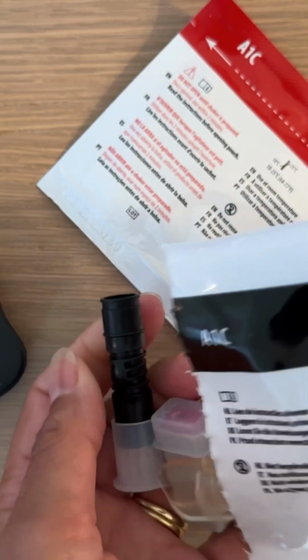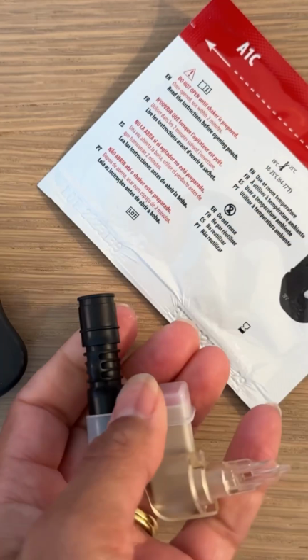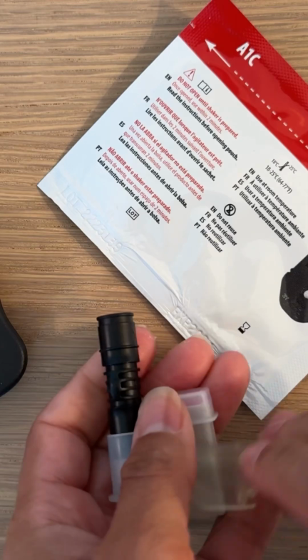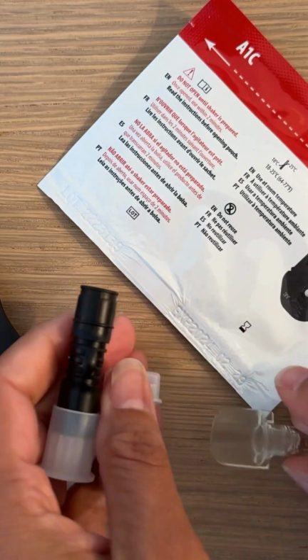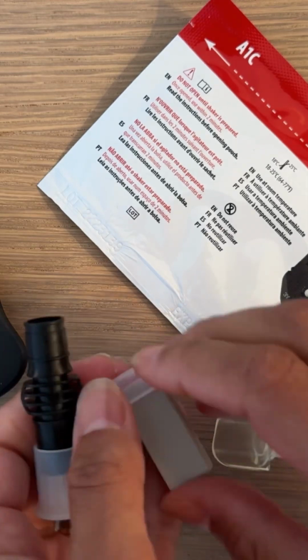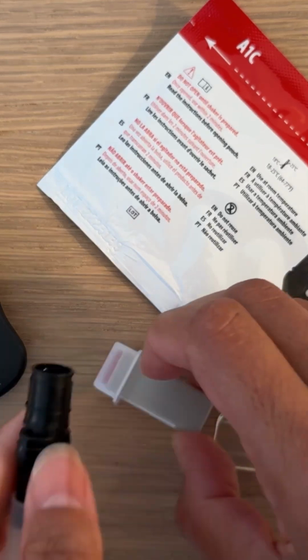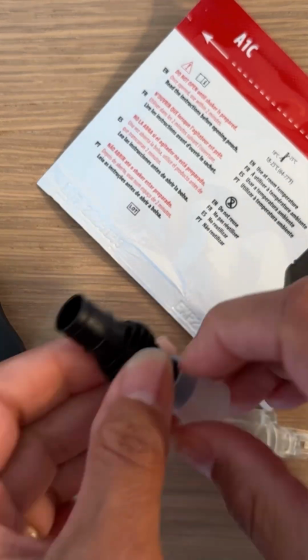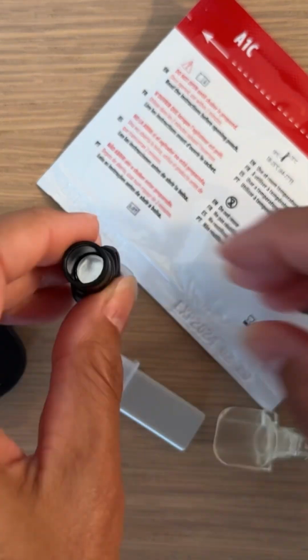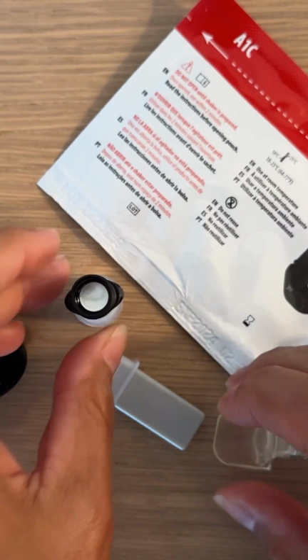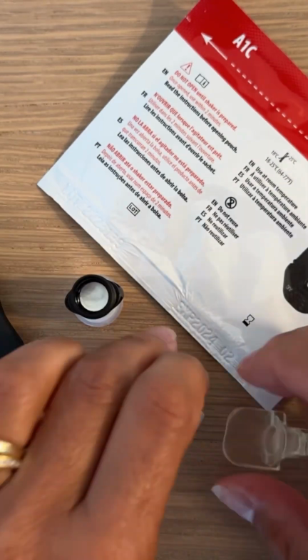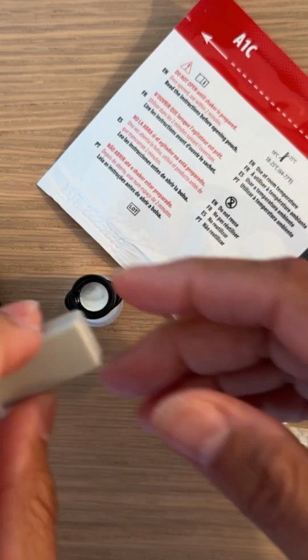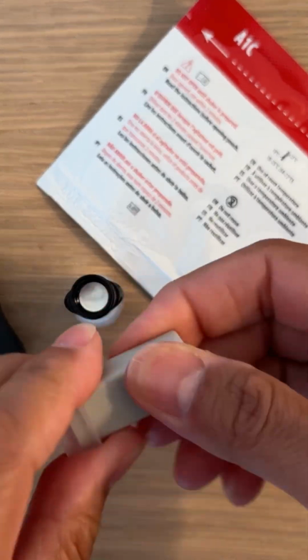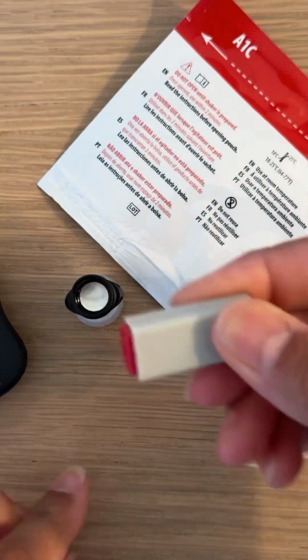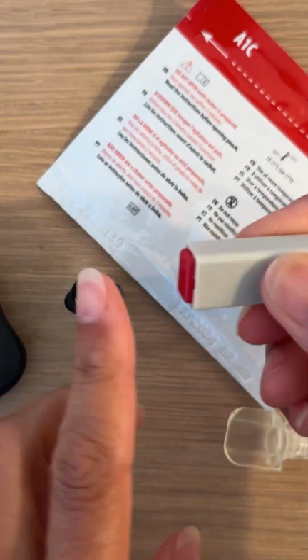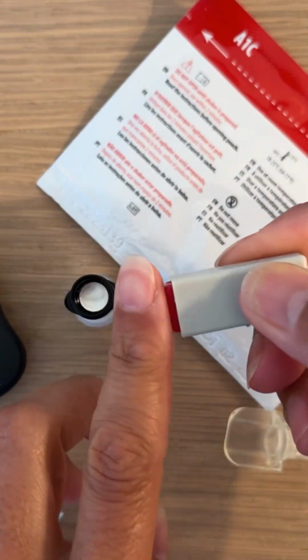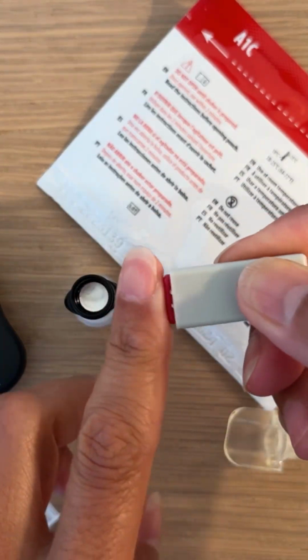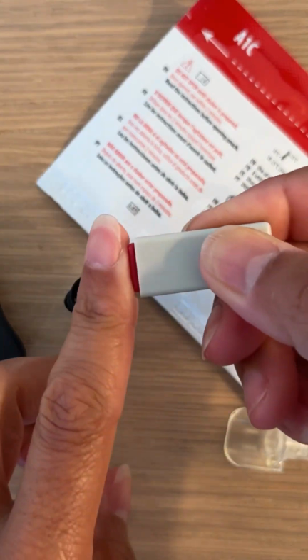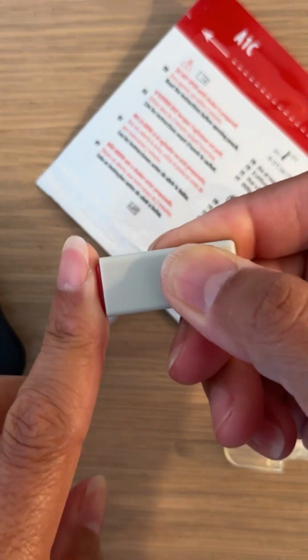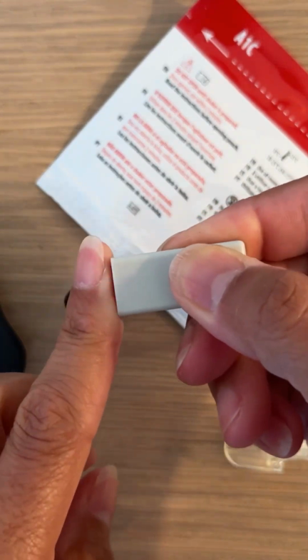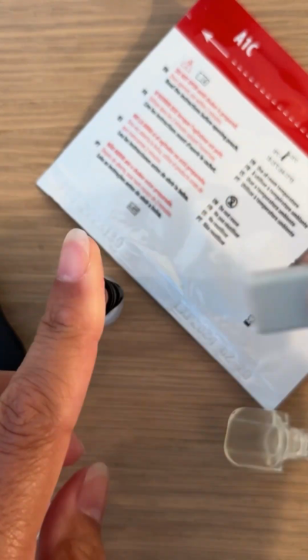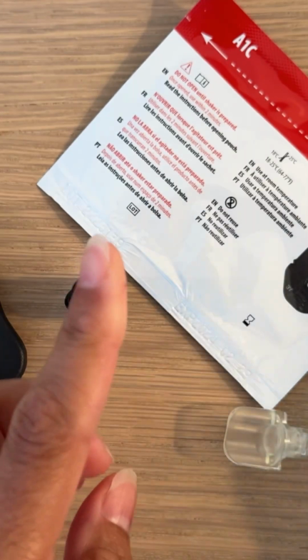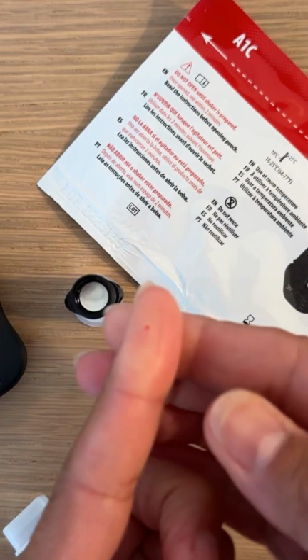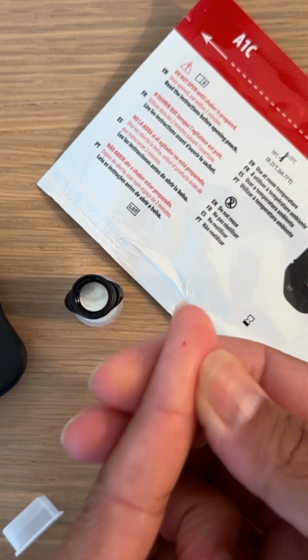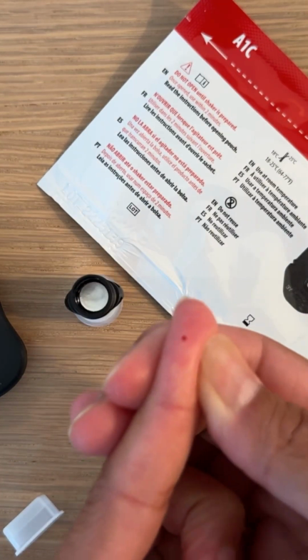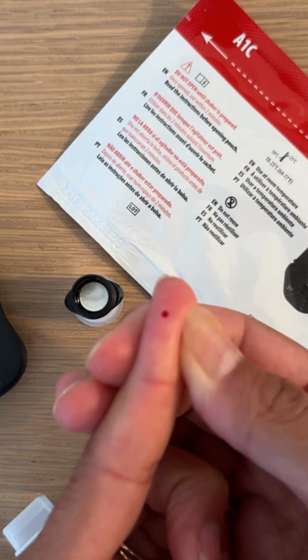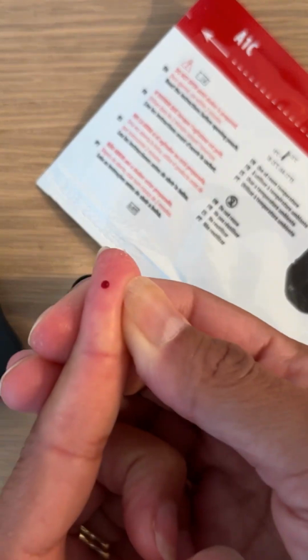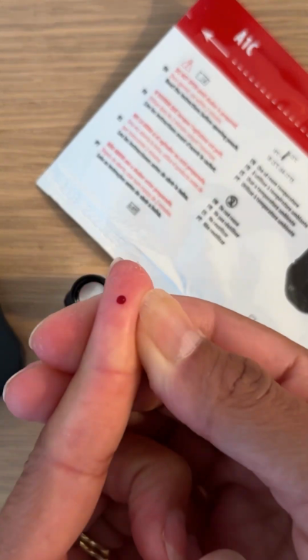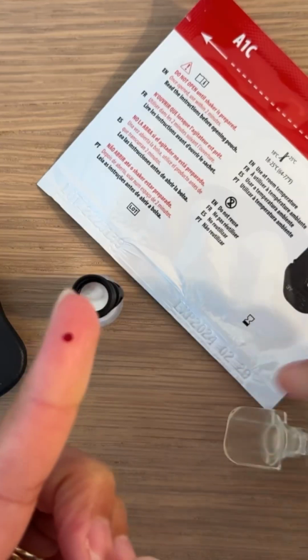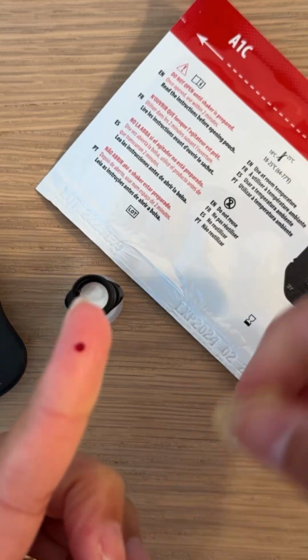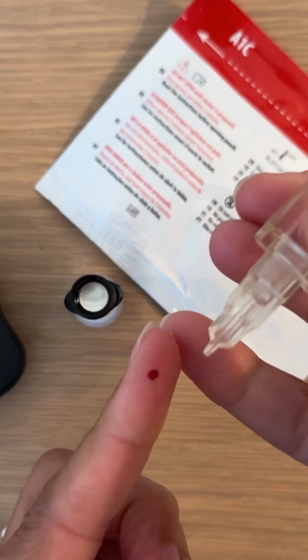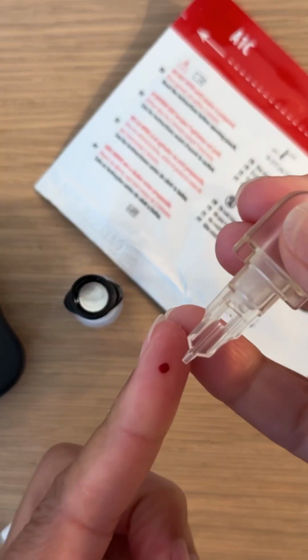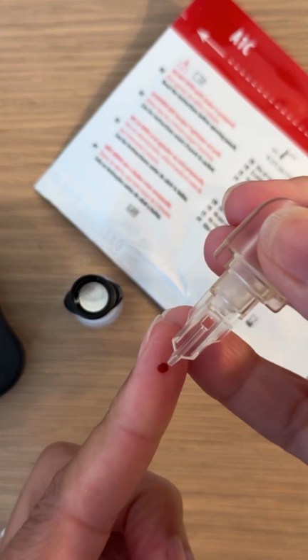Everything comes in the kit. This is a finger poker. I'm going to poke my finger — already washed my hands — and press out a good blood drop.